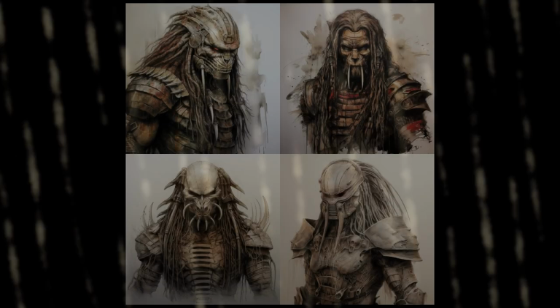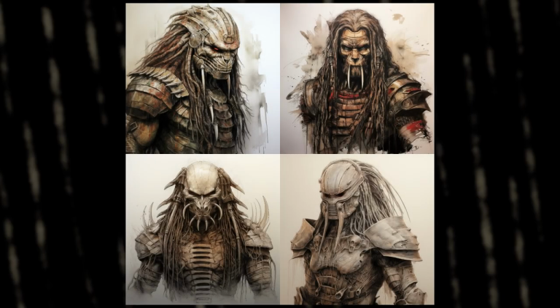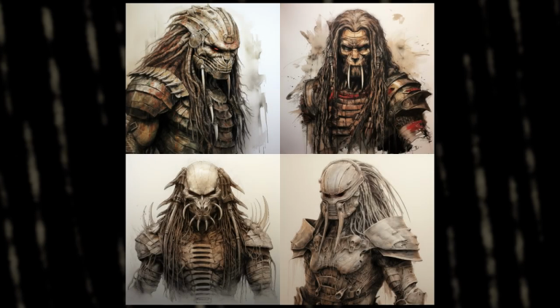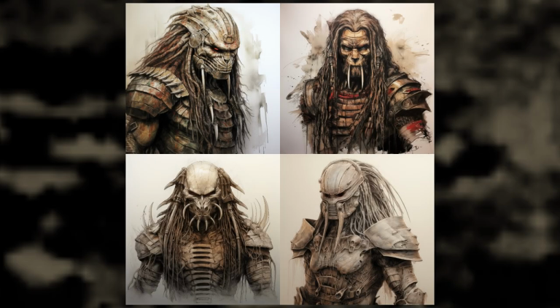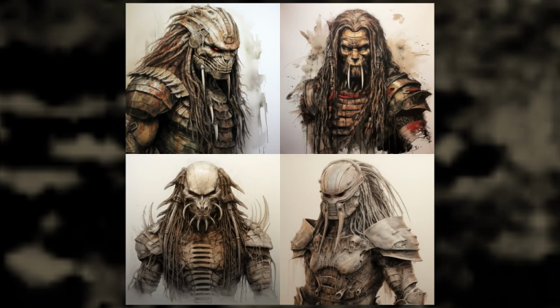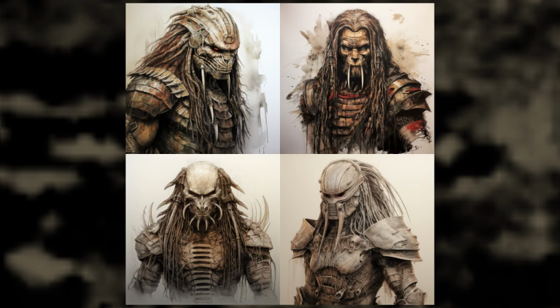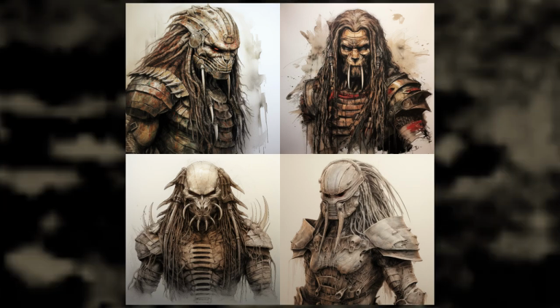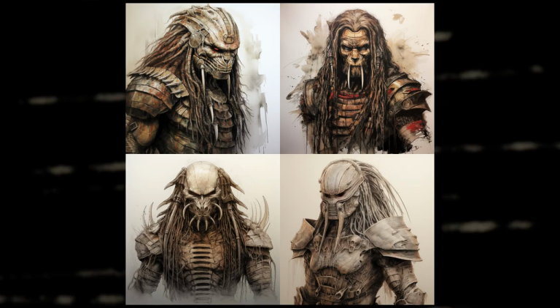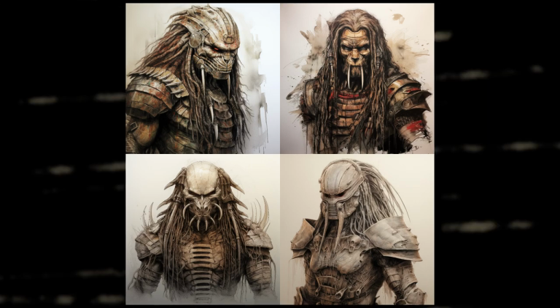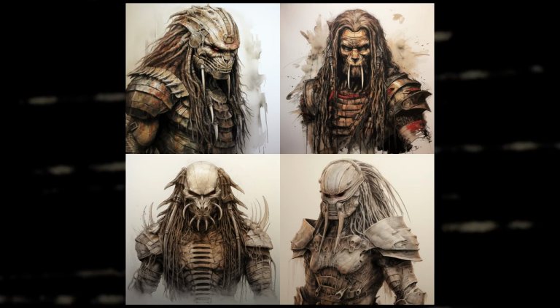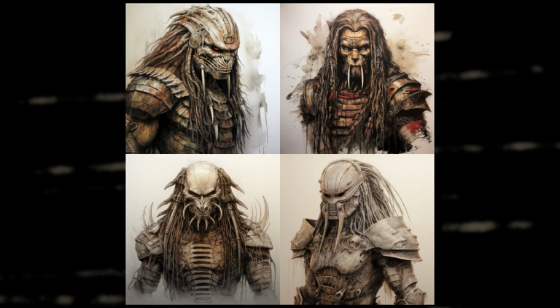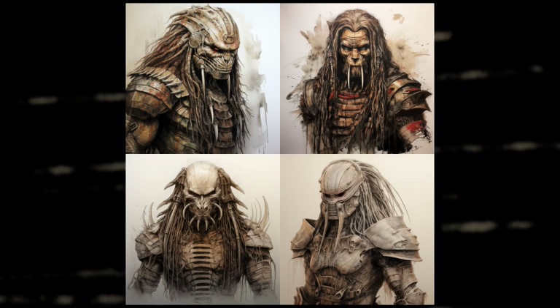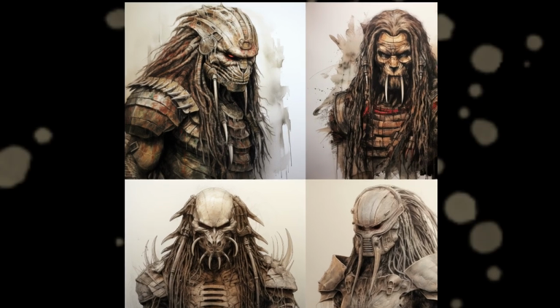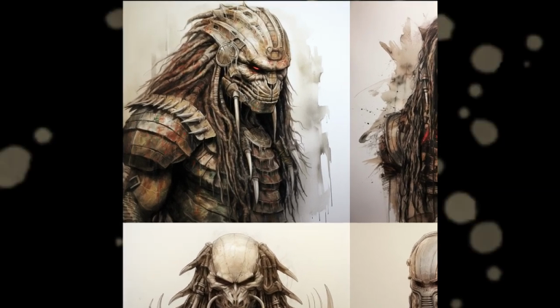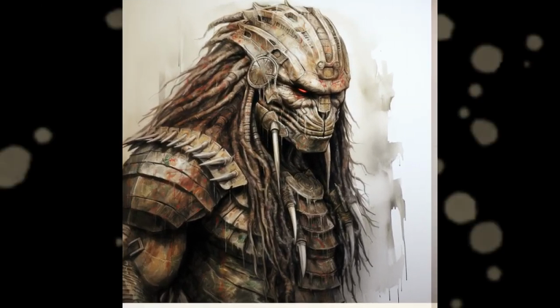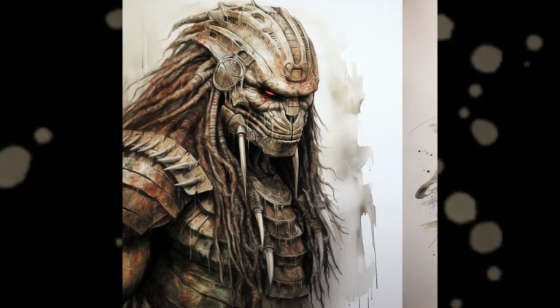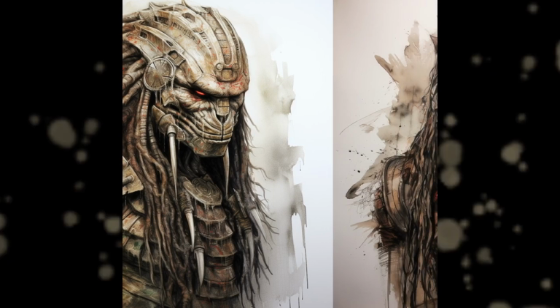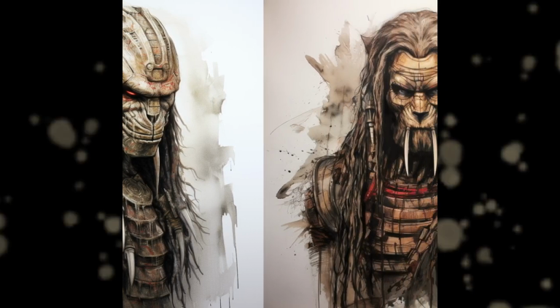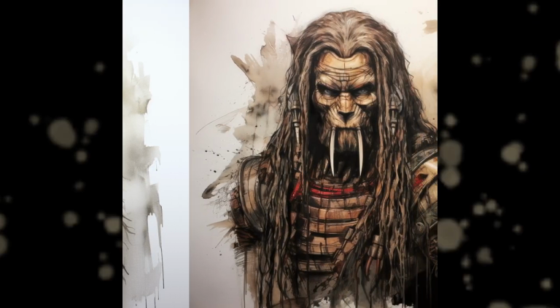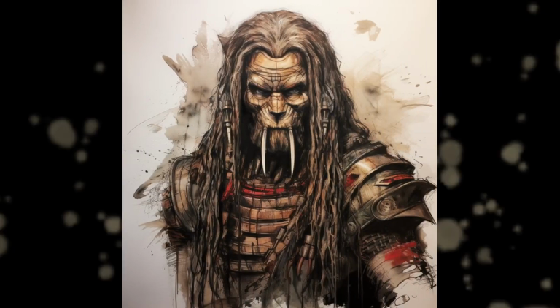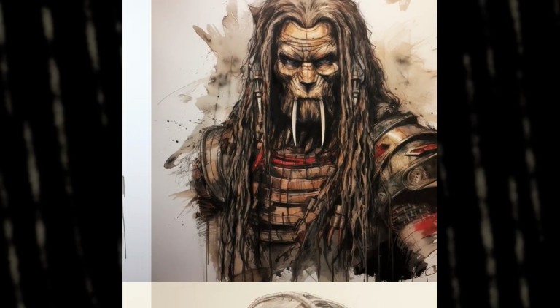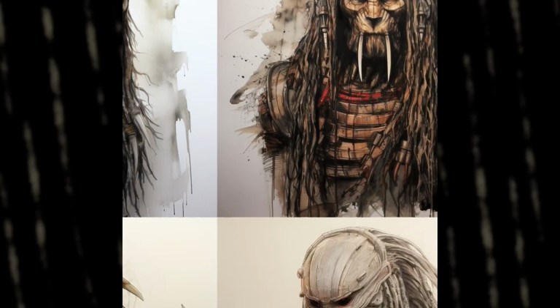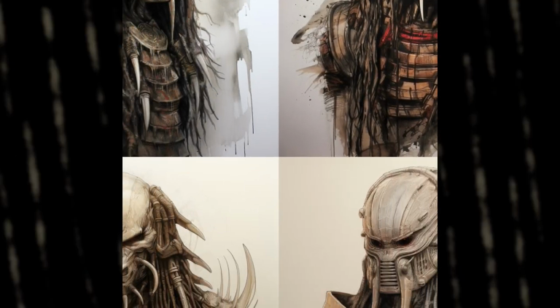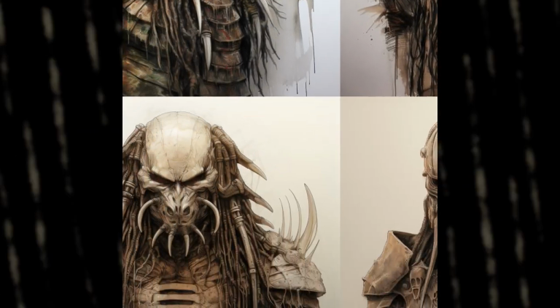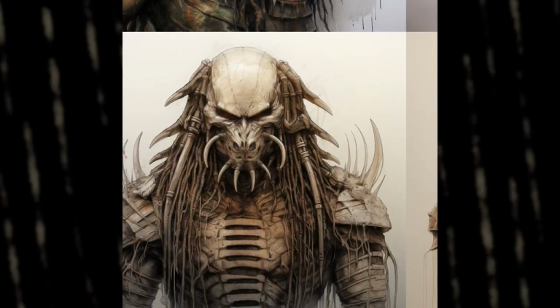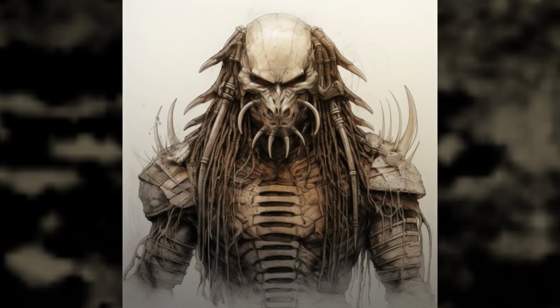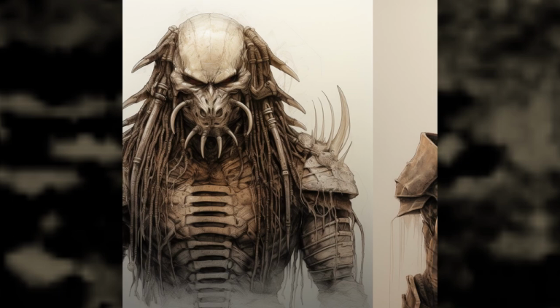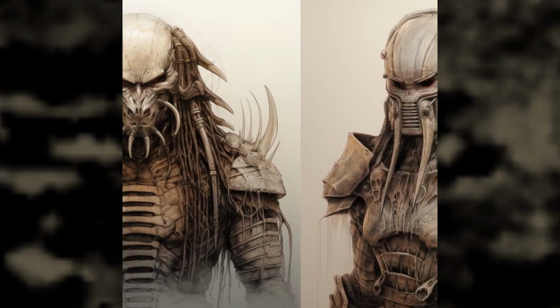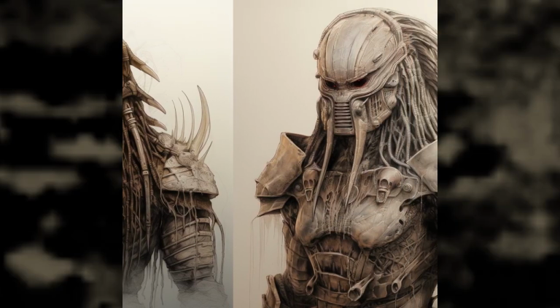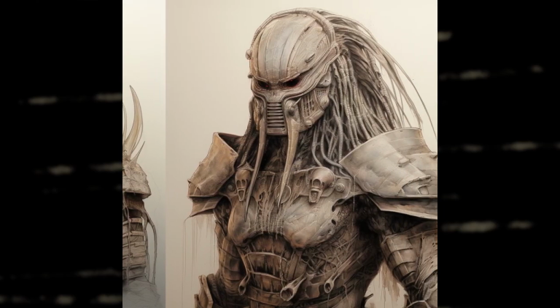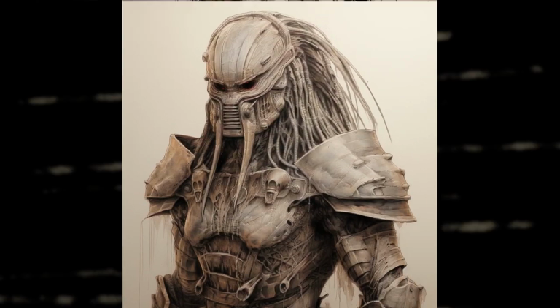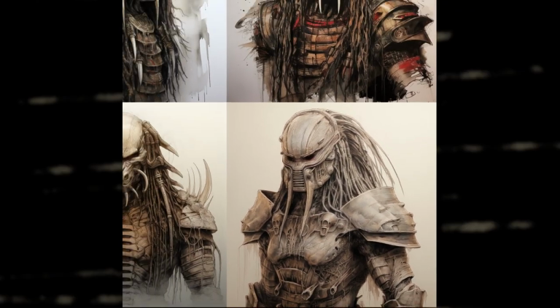The next prompt I used was Leonardo da Vinci the Predator from the movie Predator sketches, and these are the results. The first two didn't turn out the way I liked because it's not da Vinci style sketches. And I wasn't awed by the last two sketches, but they are not bad.